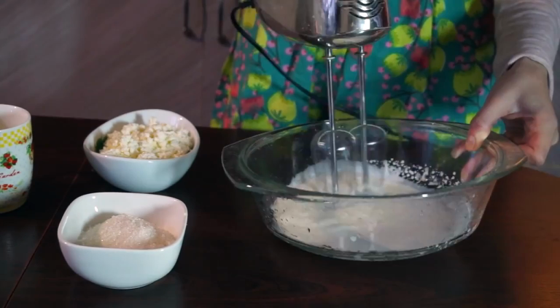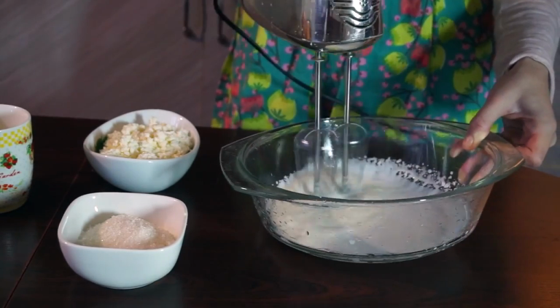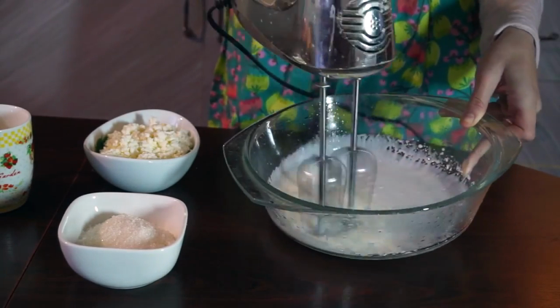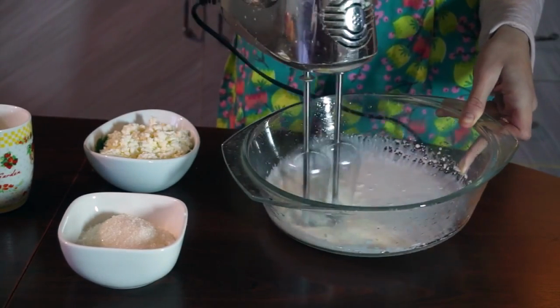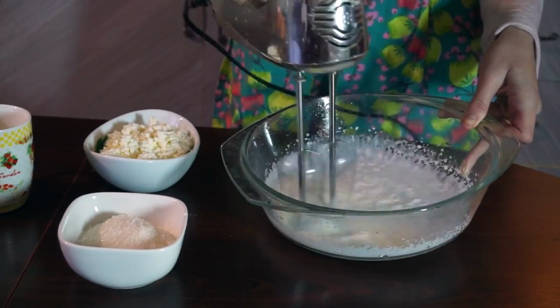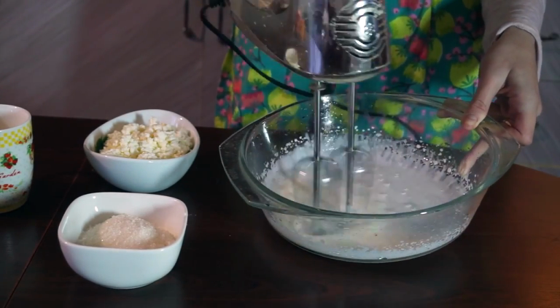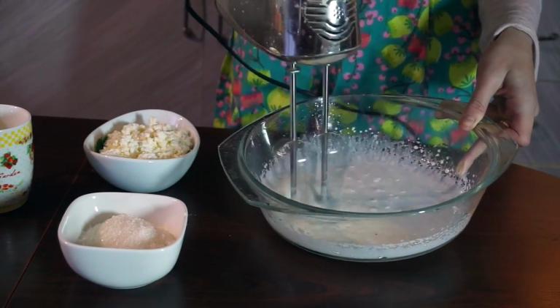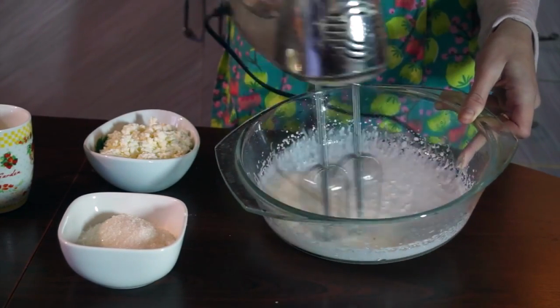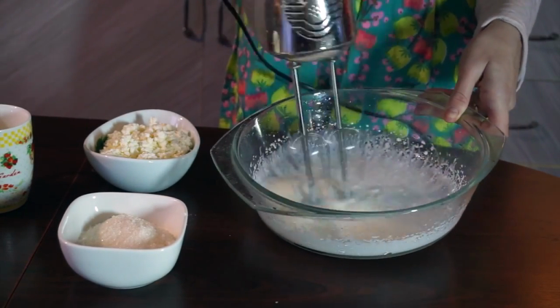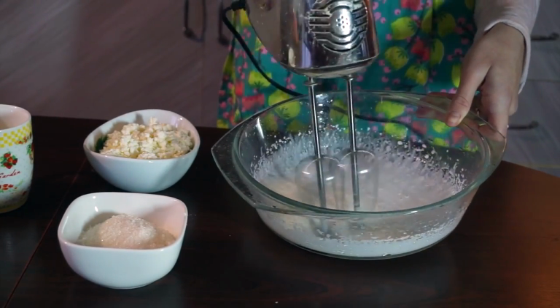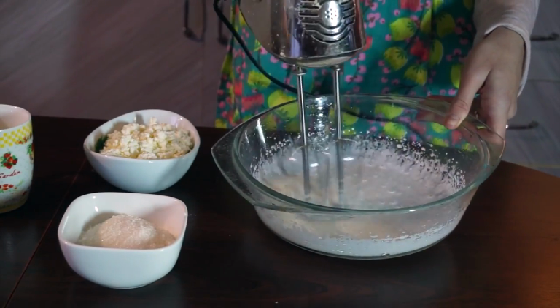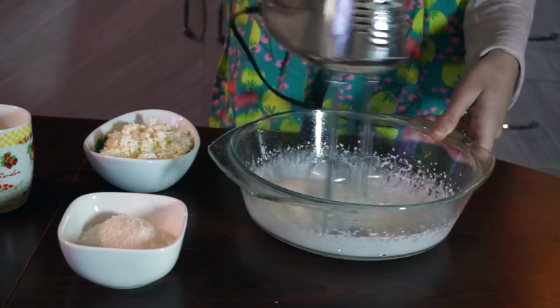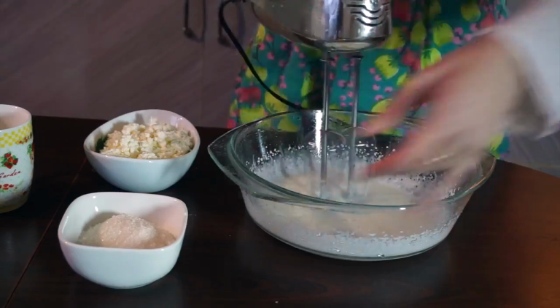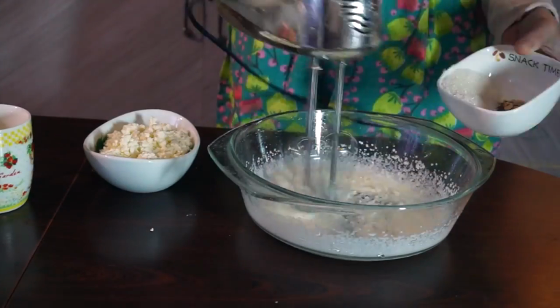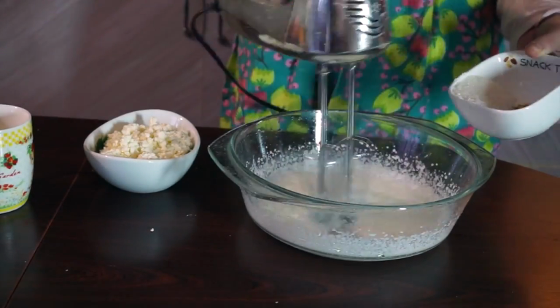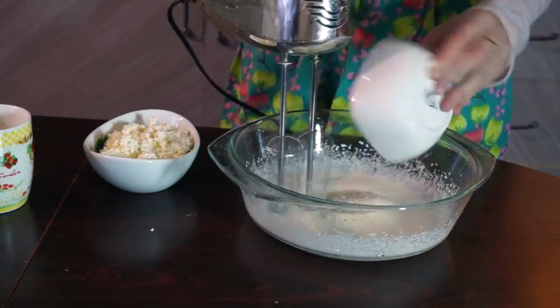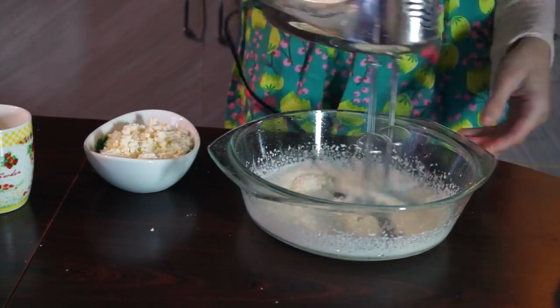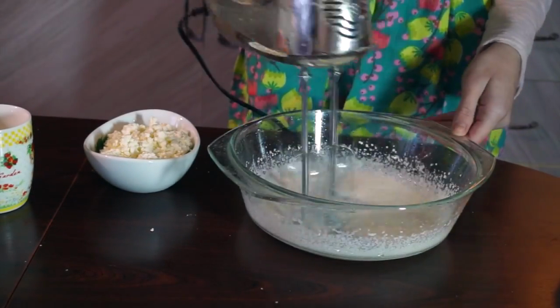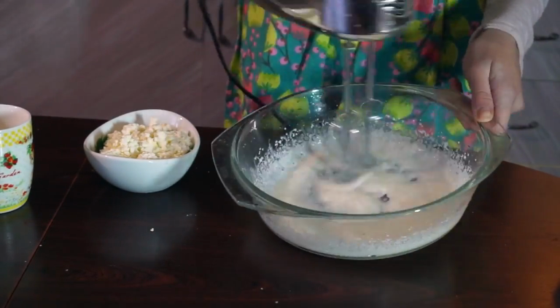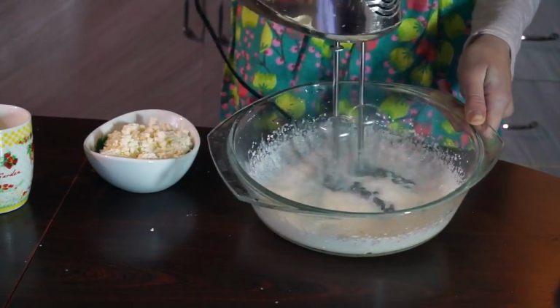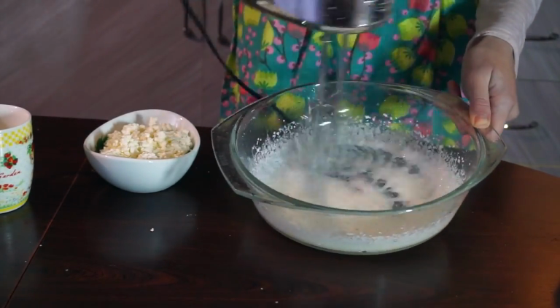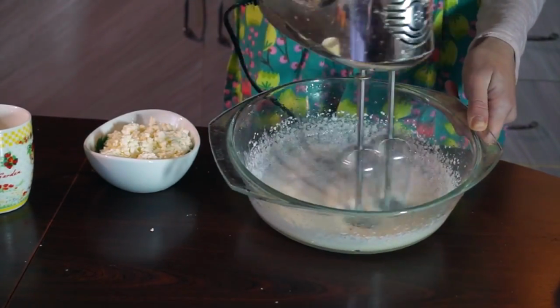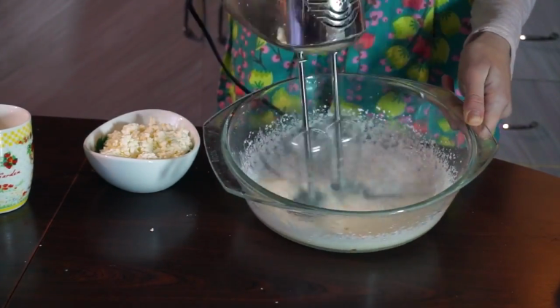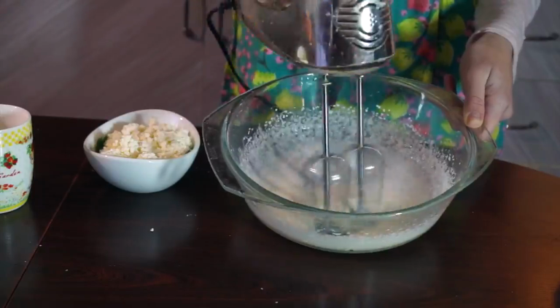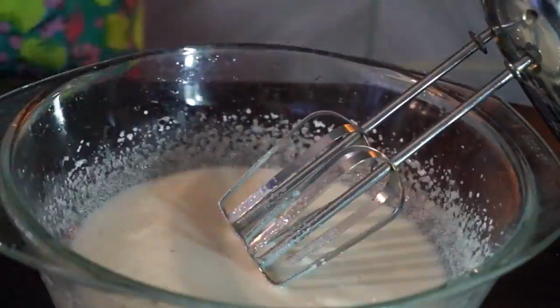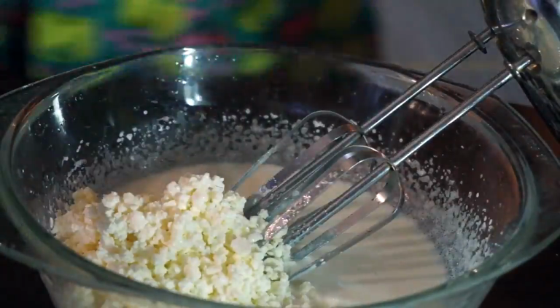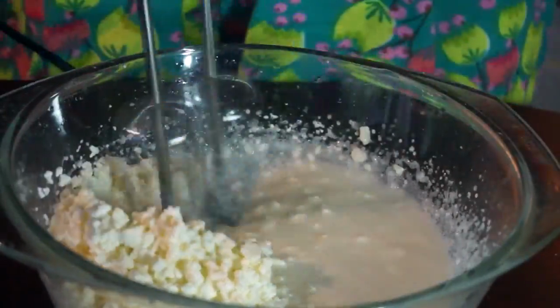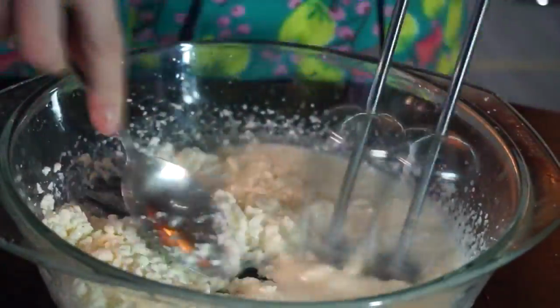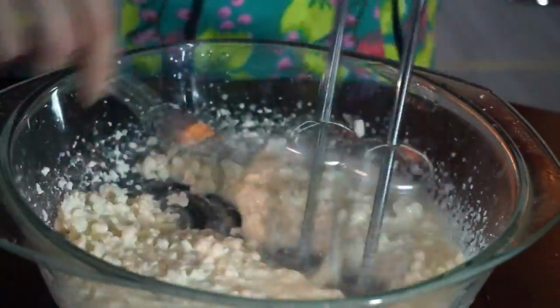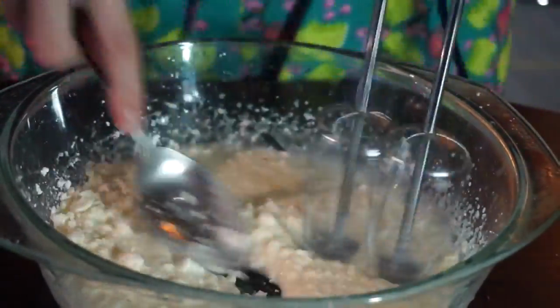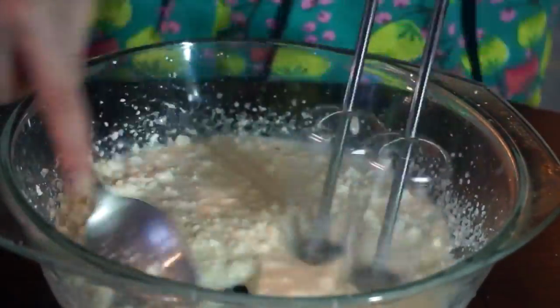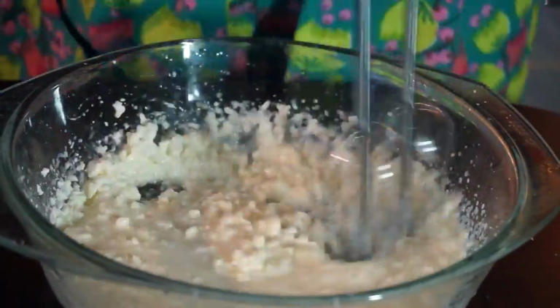Take 50 ml of cream. Whip it for a while before you add 100 grams of sugar. Add cream cheese — or Philadelphia — and whip it again.